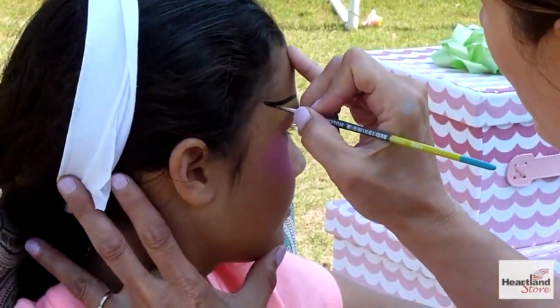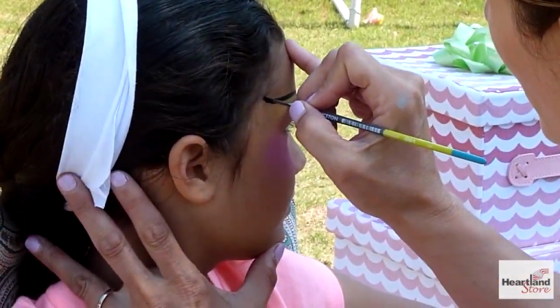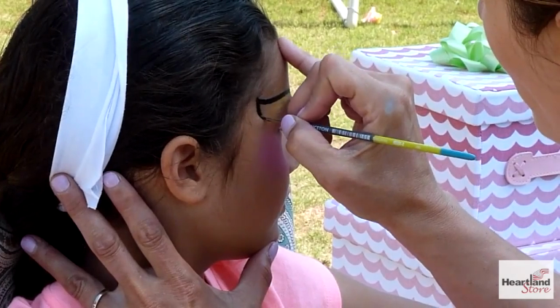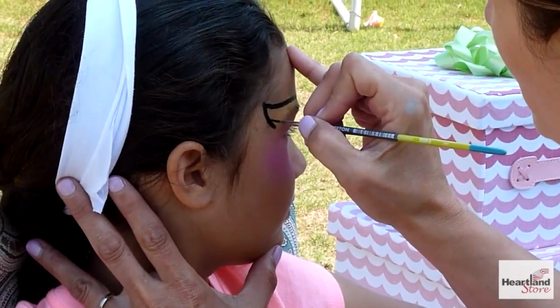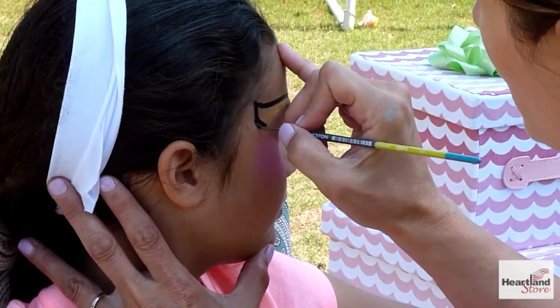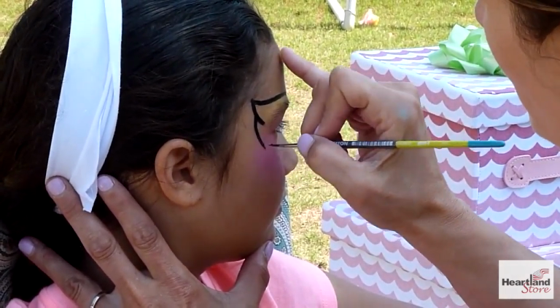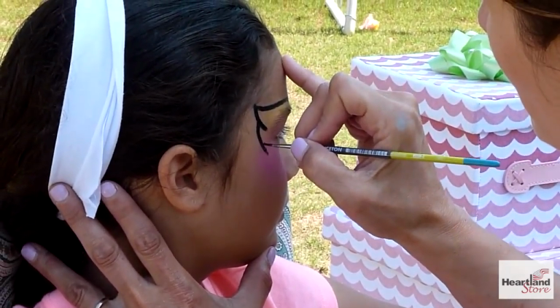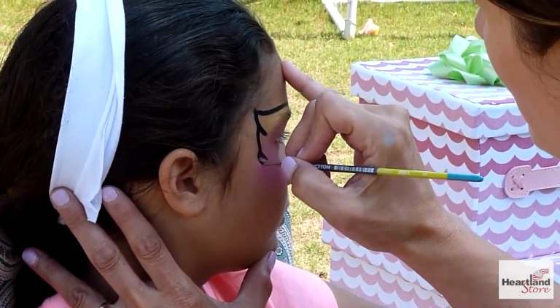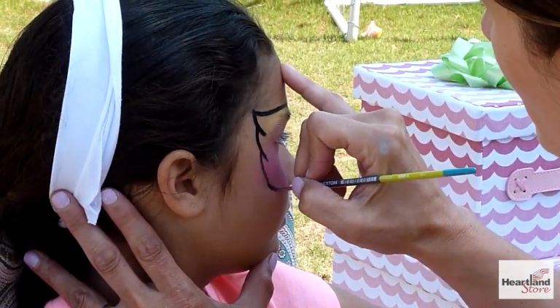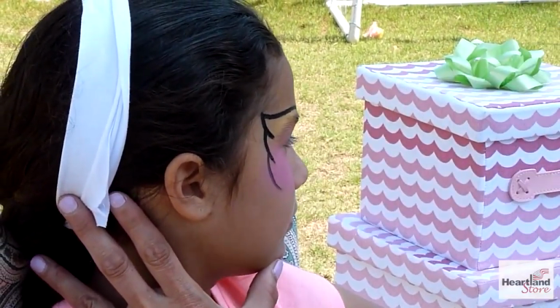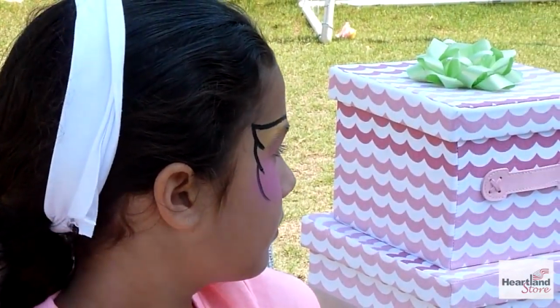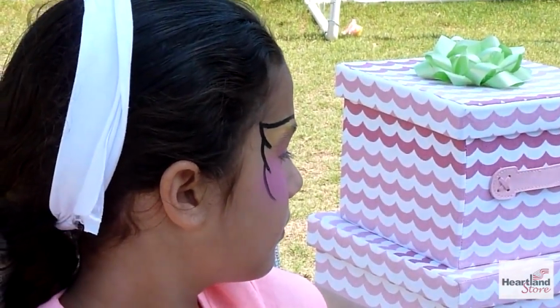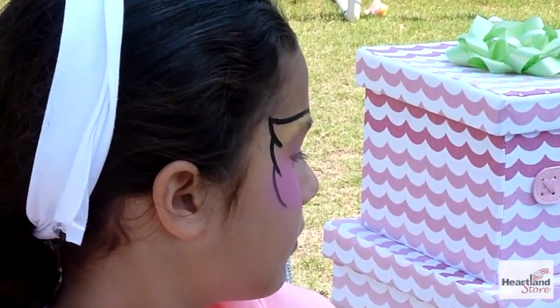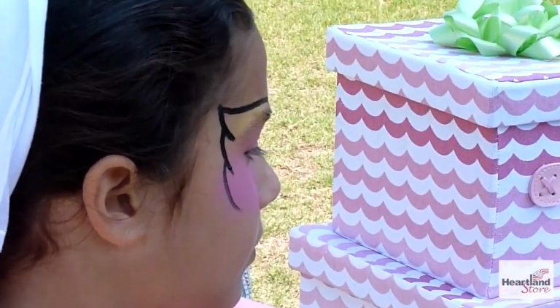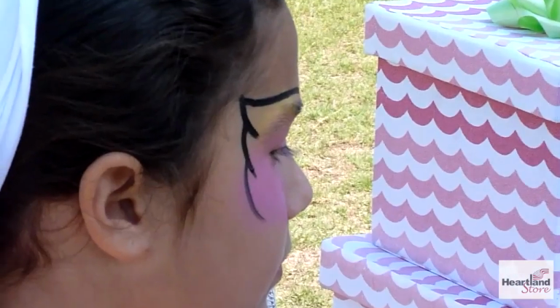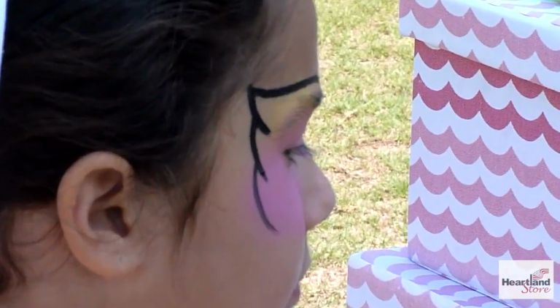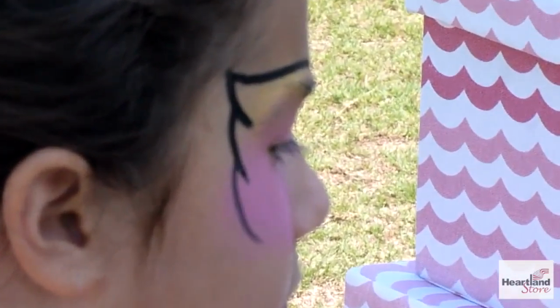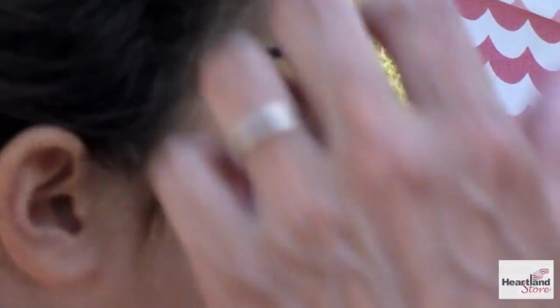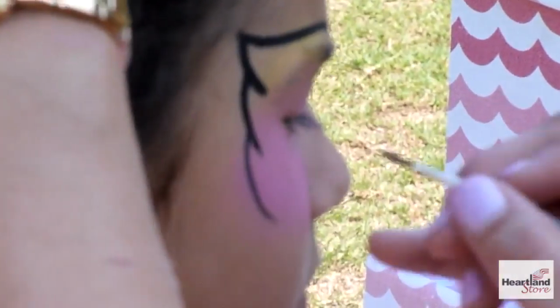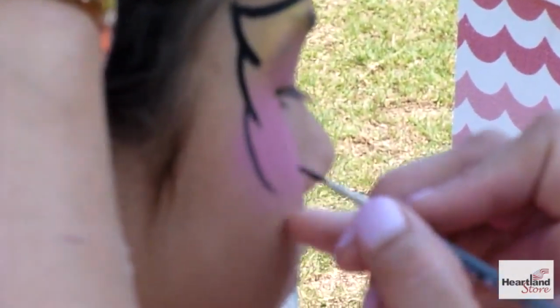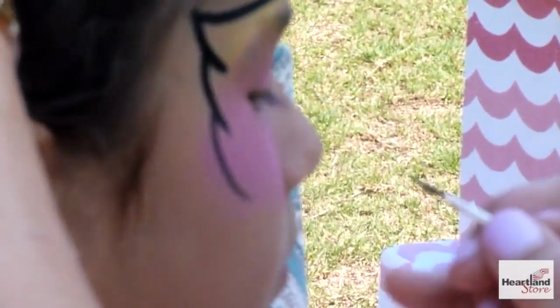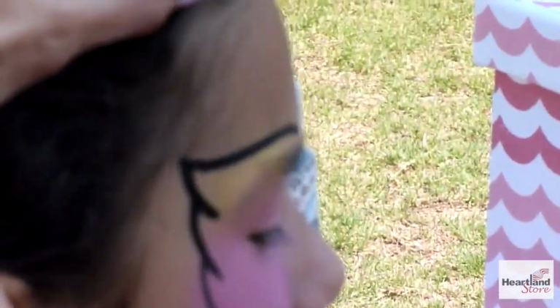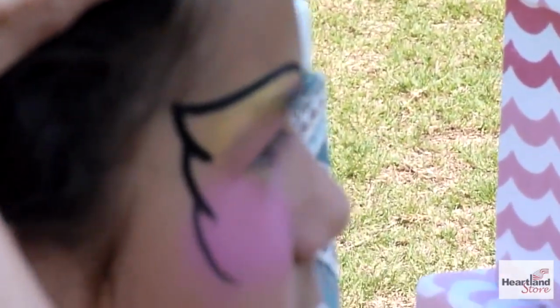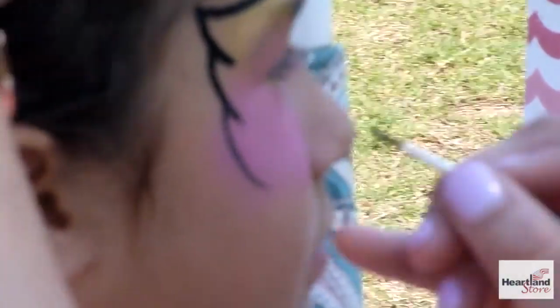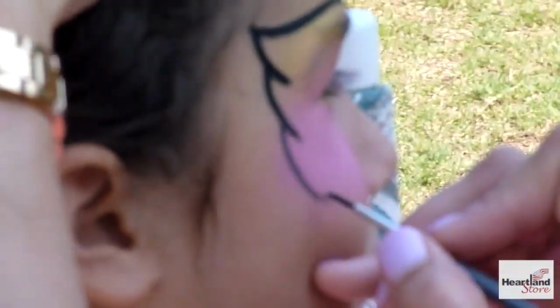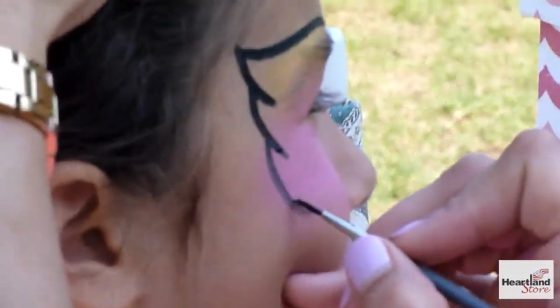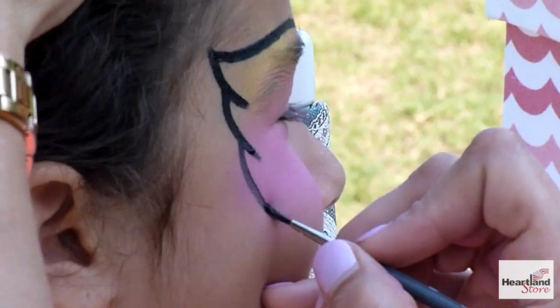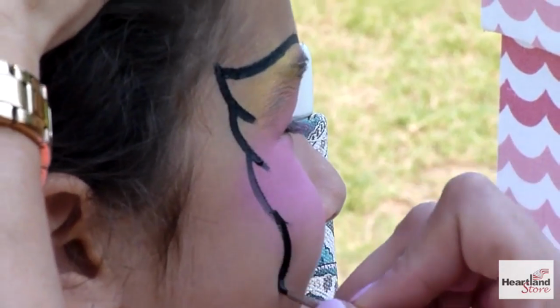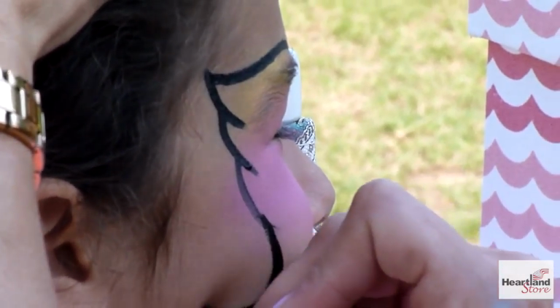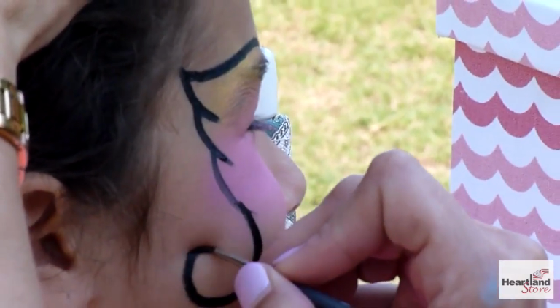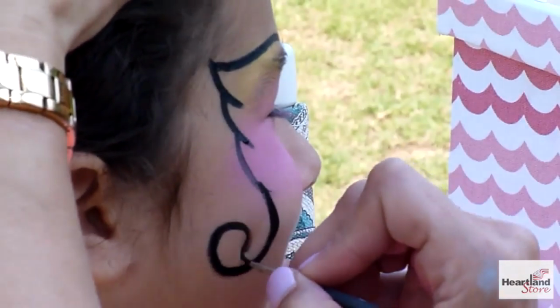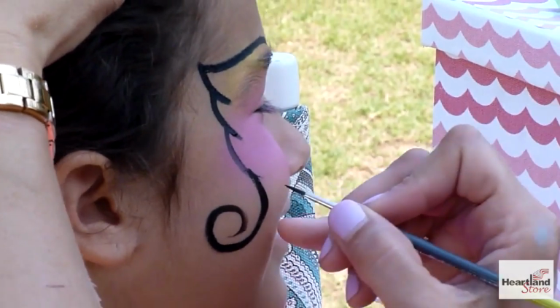Then three quick strokes with turns in. We're going to complete this look with a few swirls.